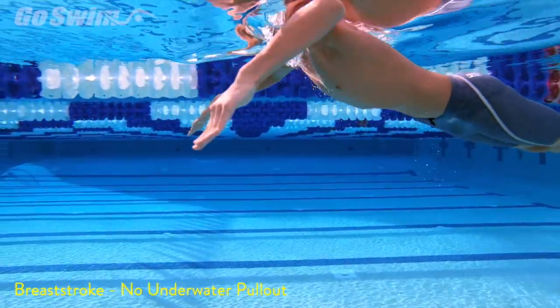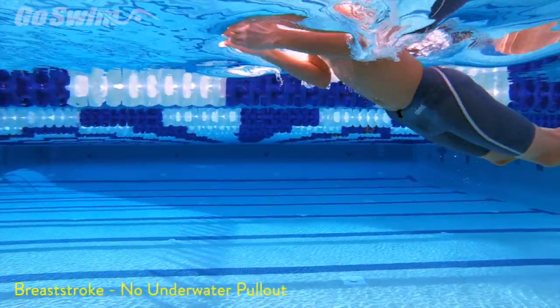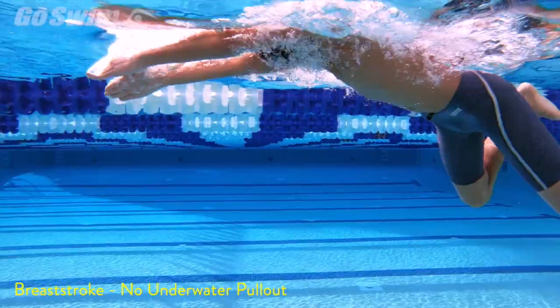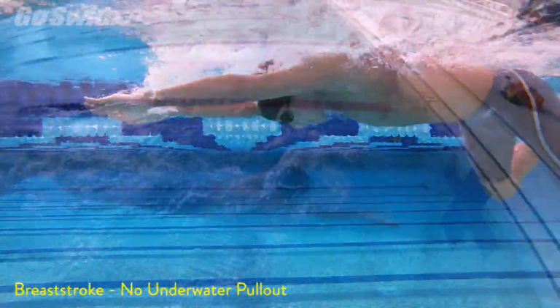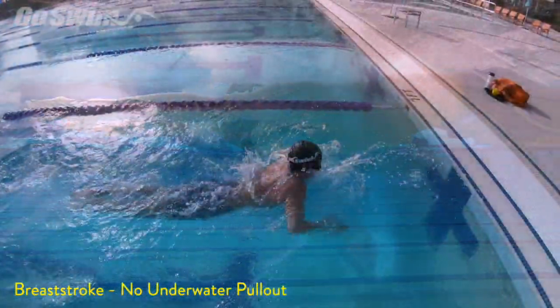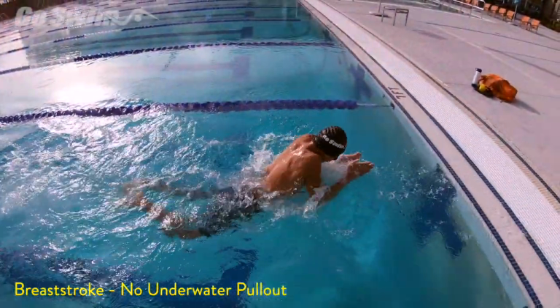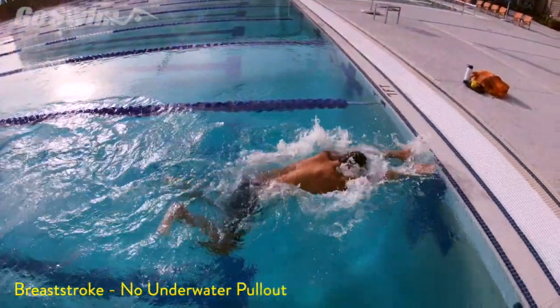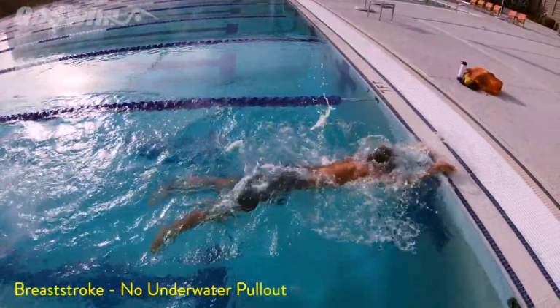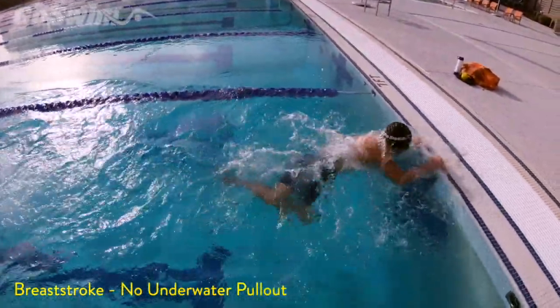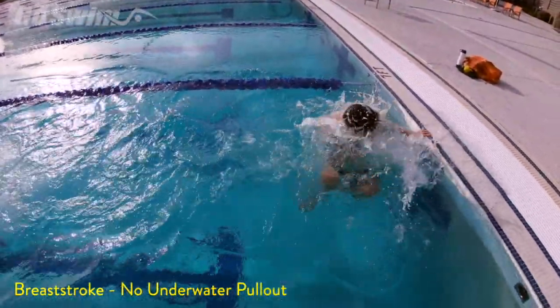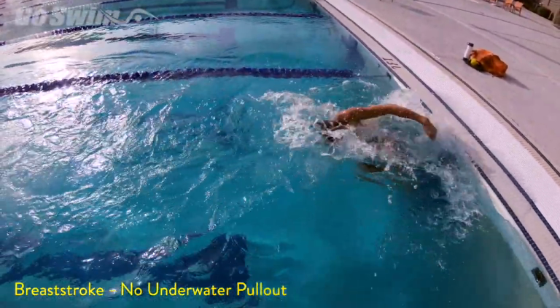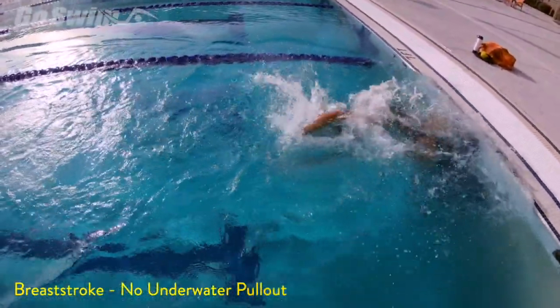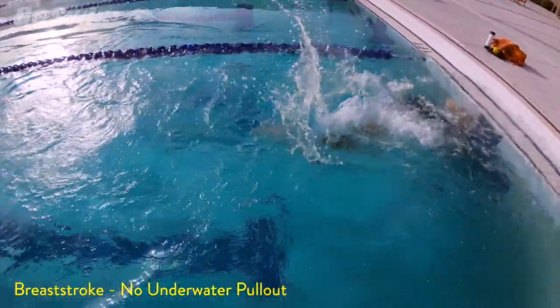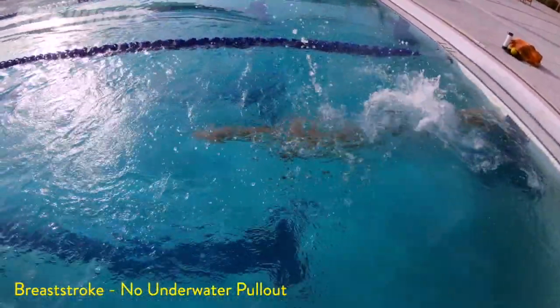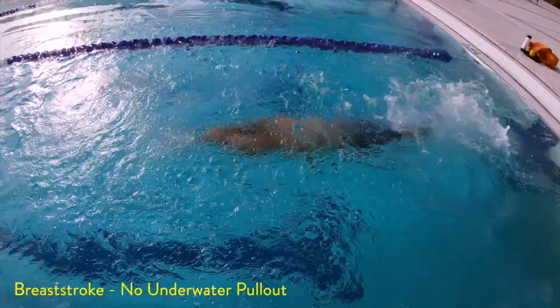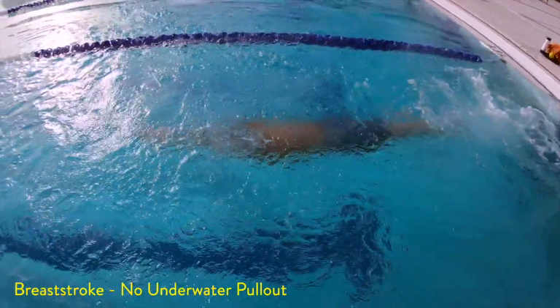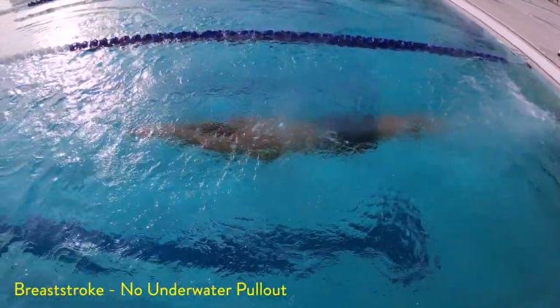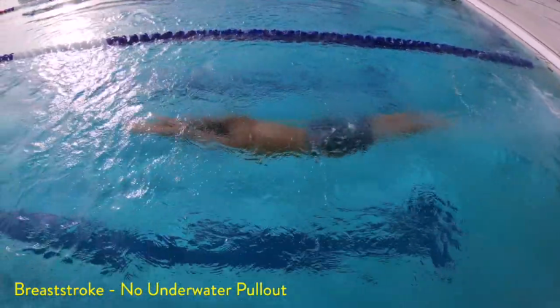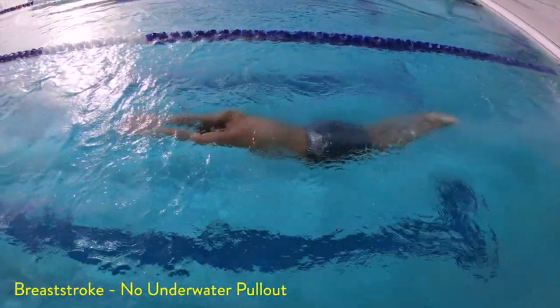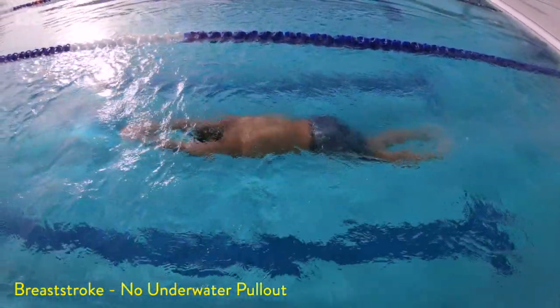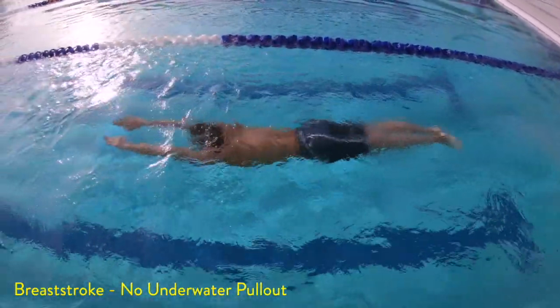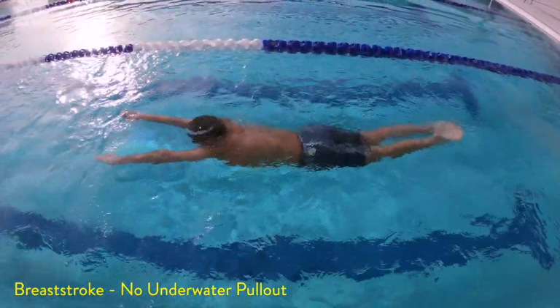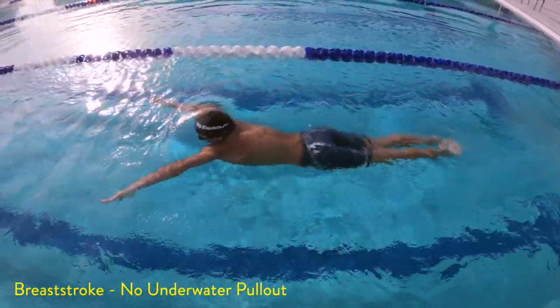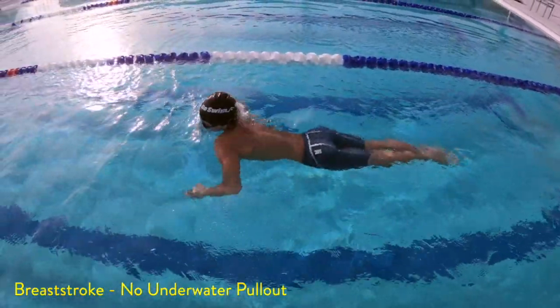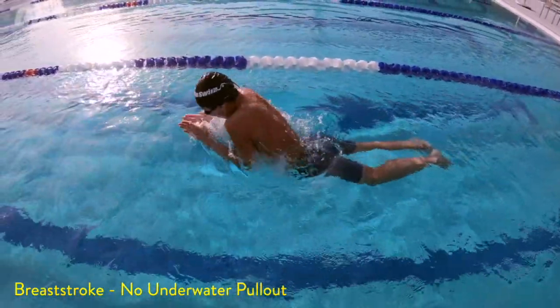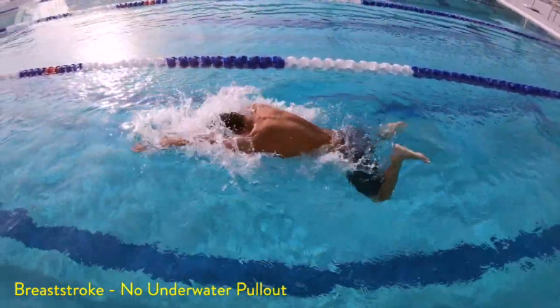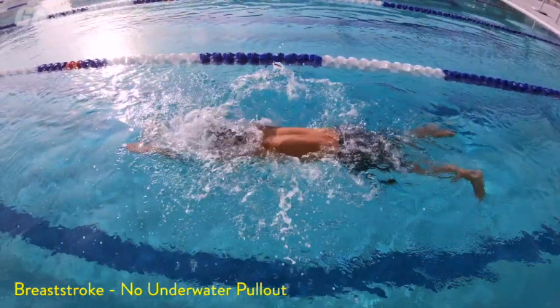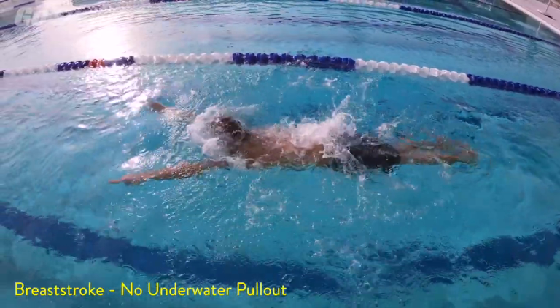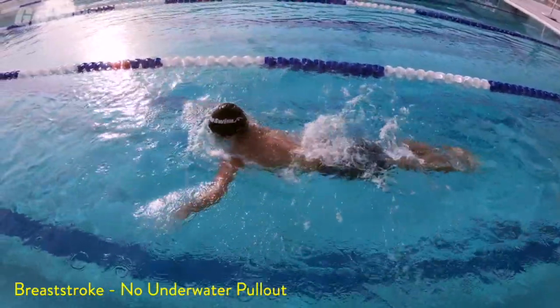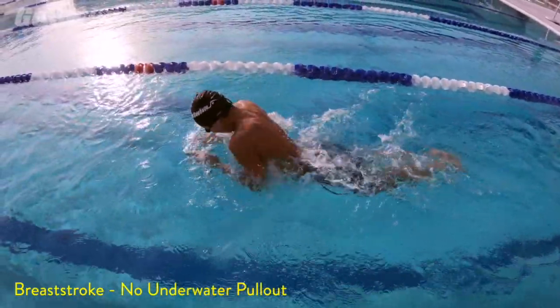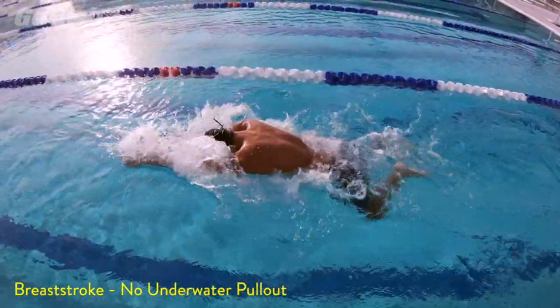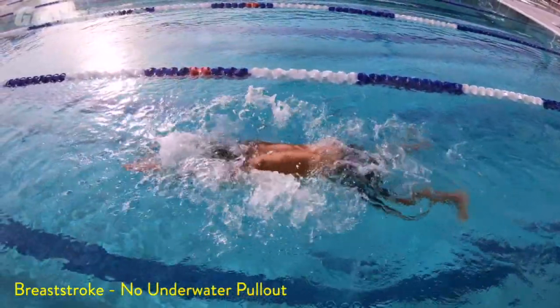Why do it? Skipping the breaststroke underwater pullout can have multiple benefits, but we'll just focus on two. First, you may be able to maintain better velocity, and second, you'll get more air.